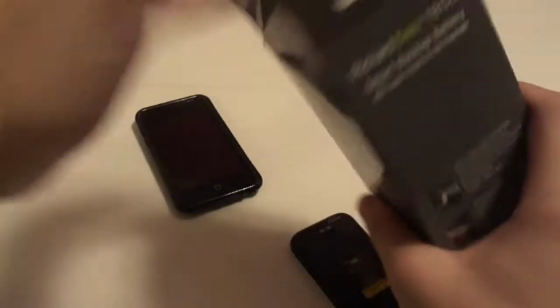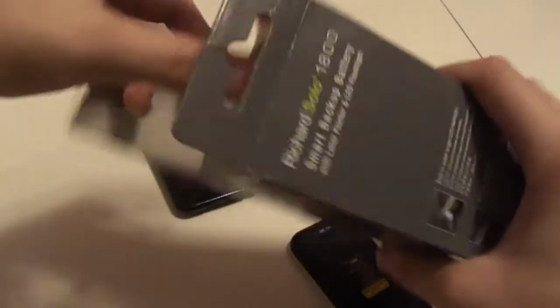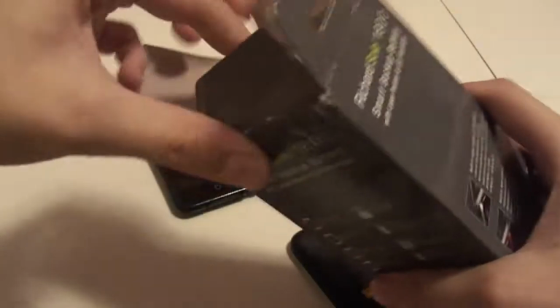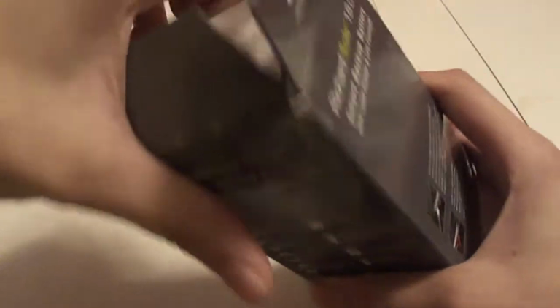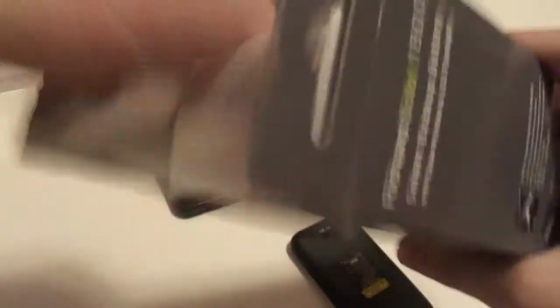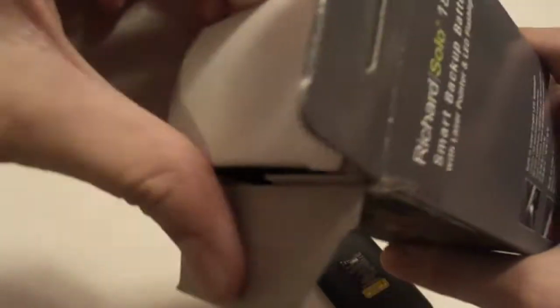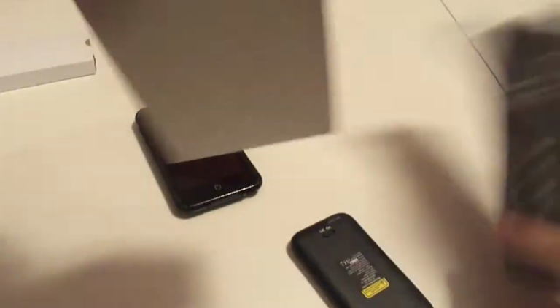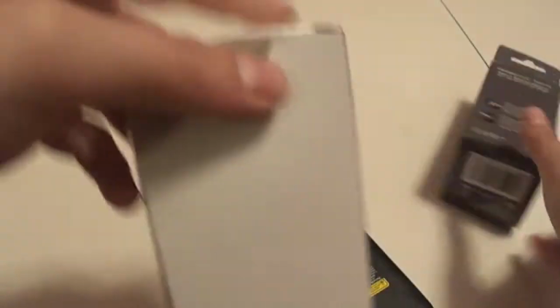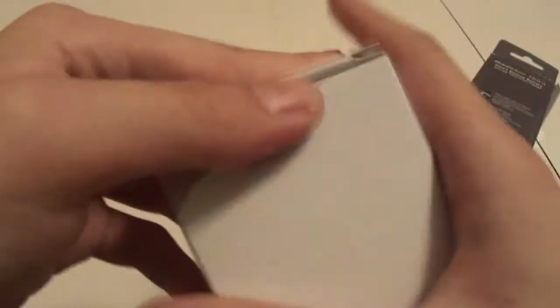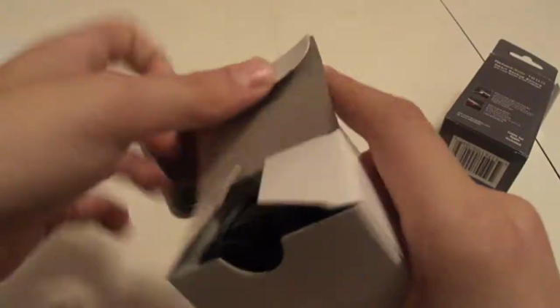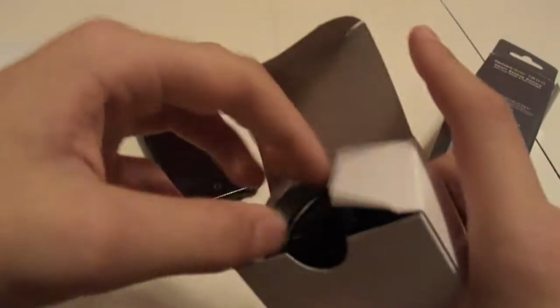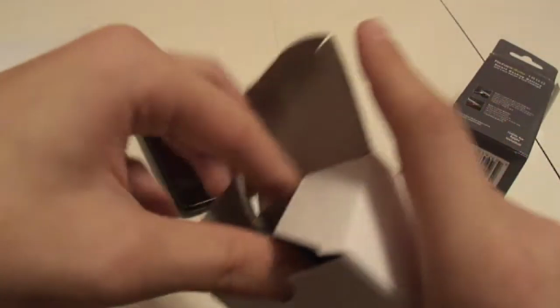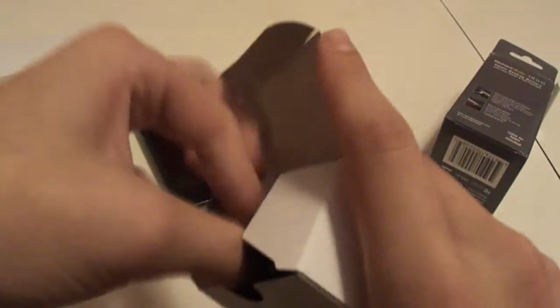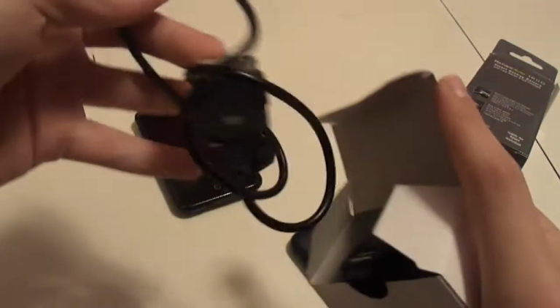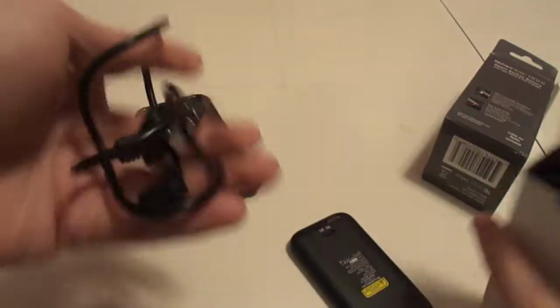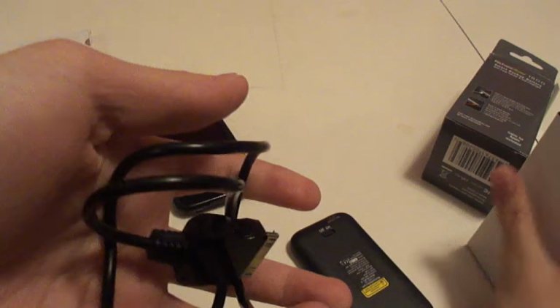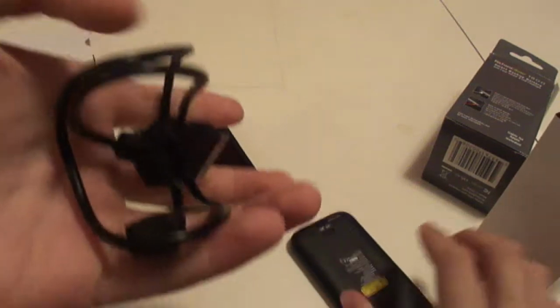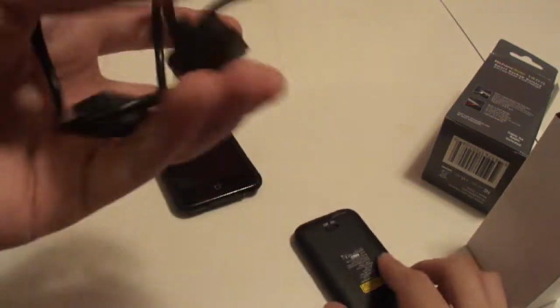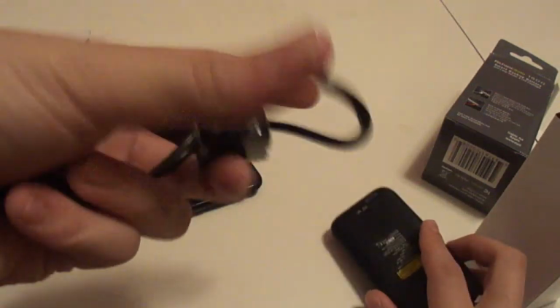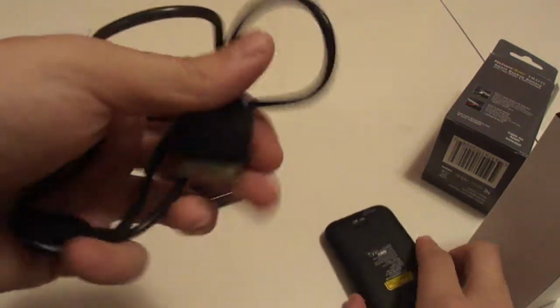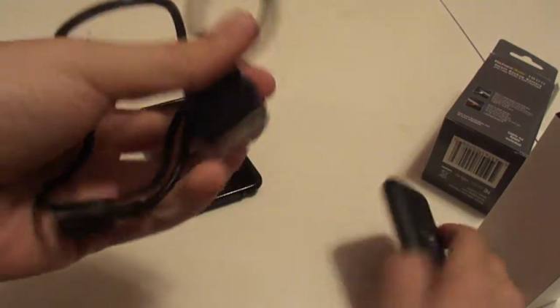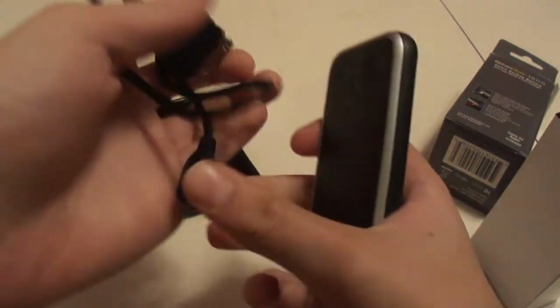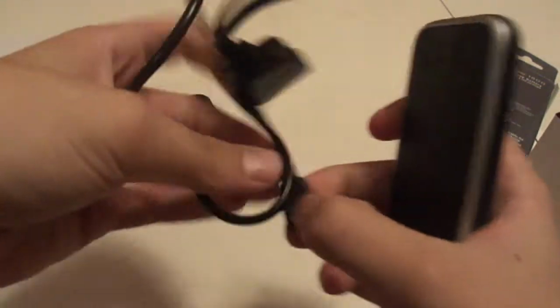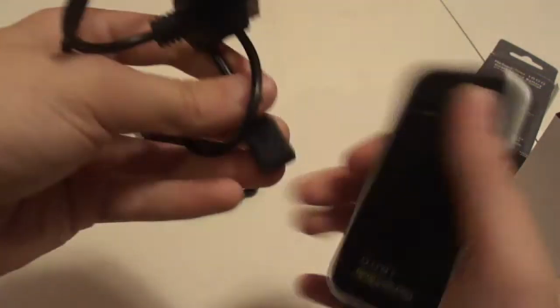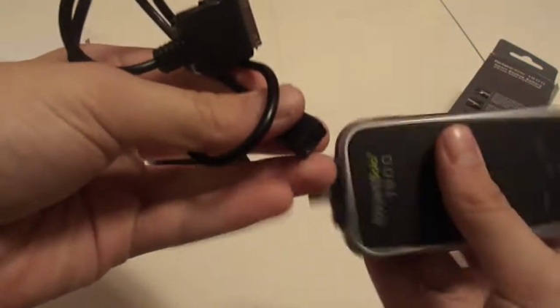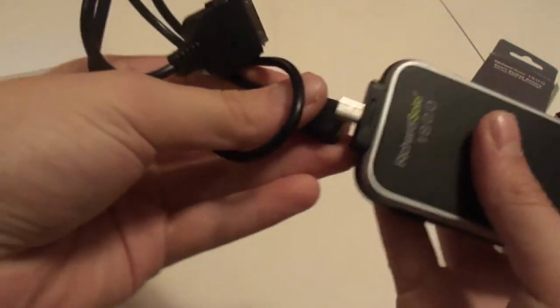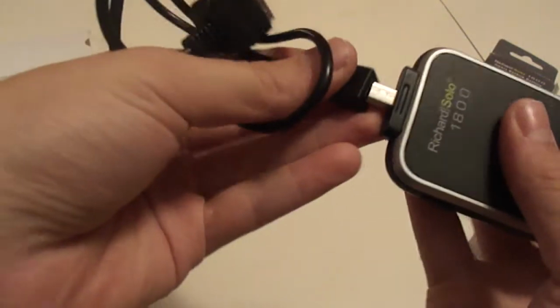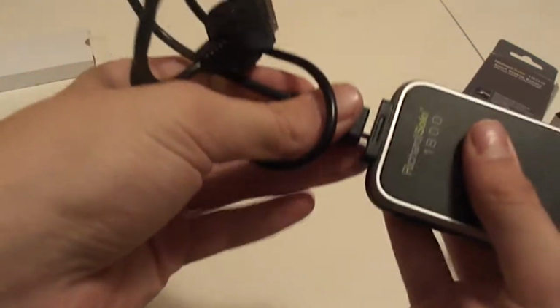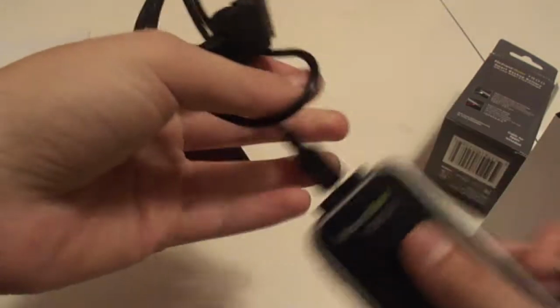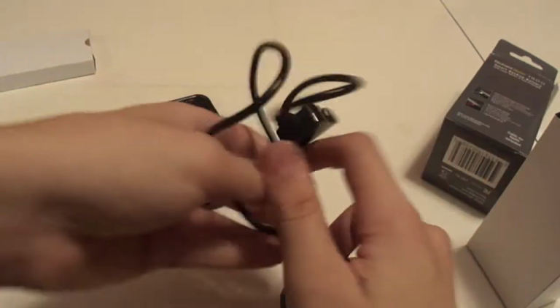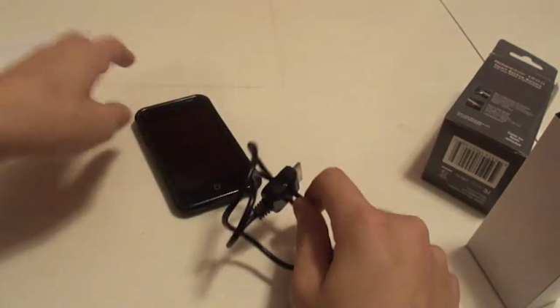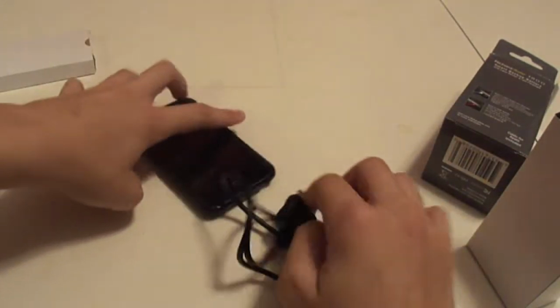In the second box, you have the charging cable for the iPod. You plug it in like so, then you plug it in.